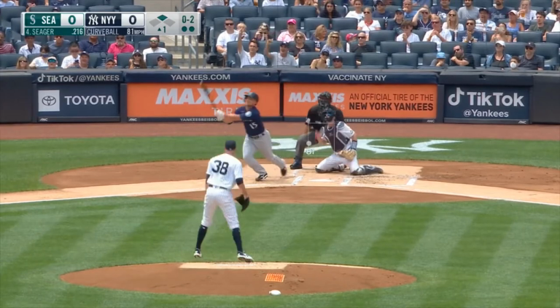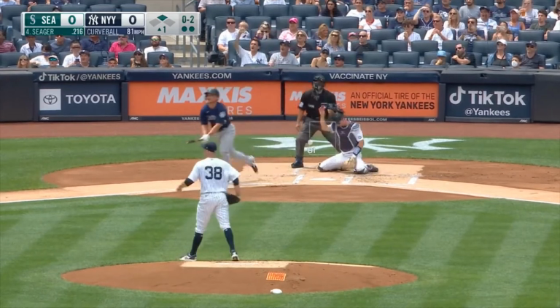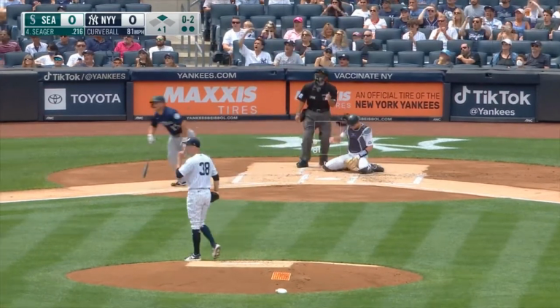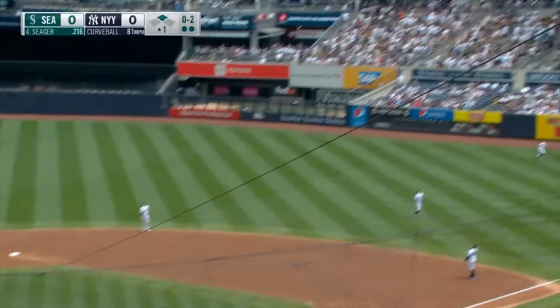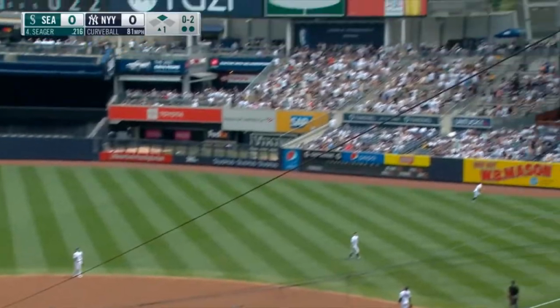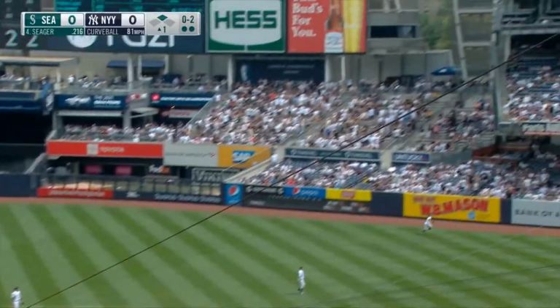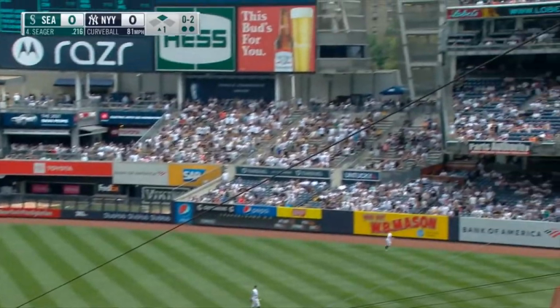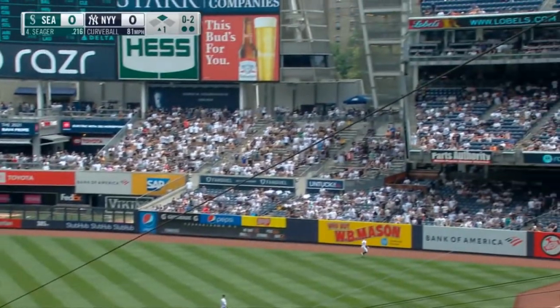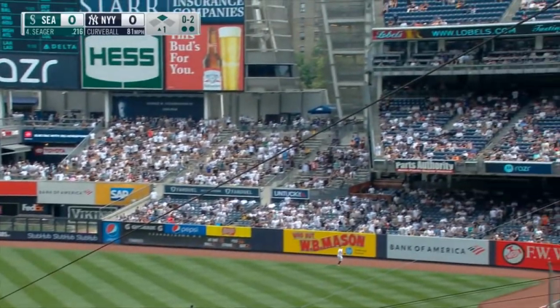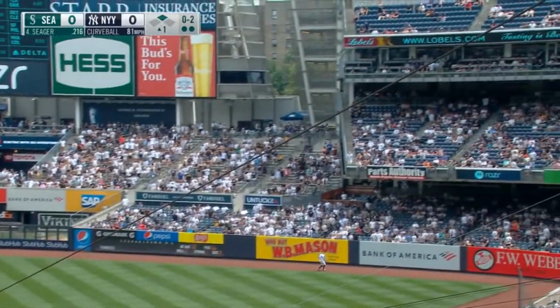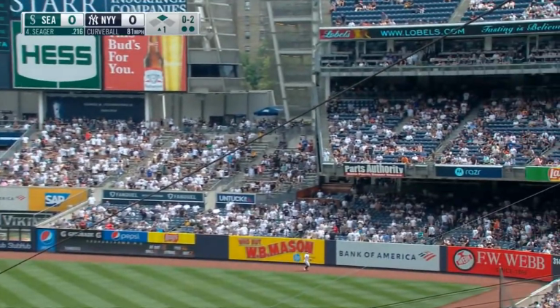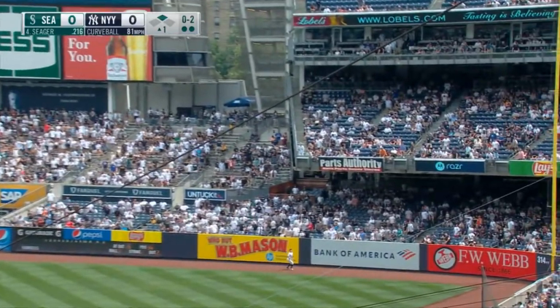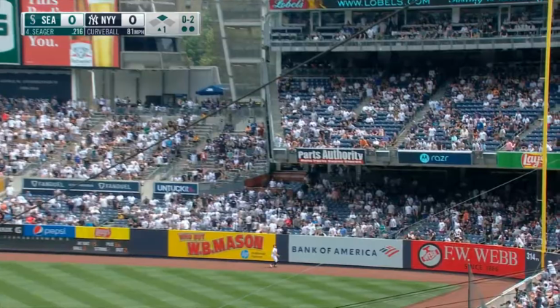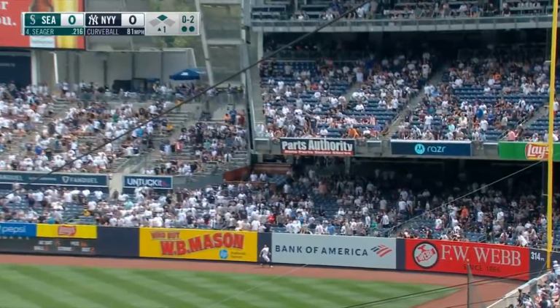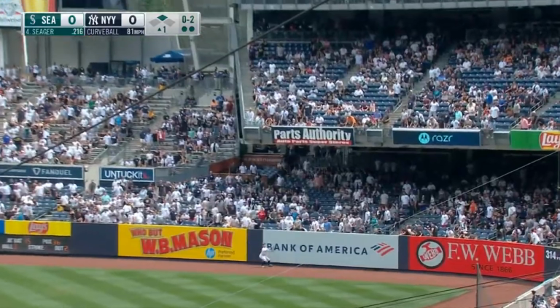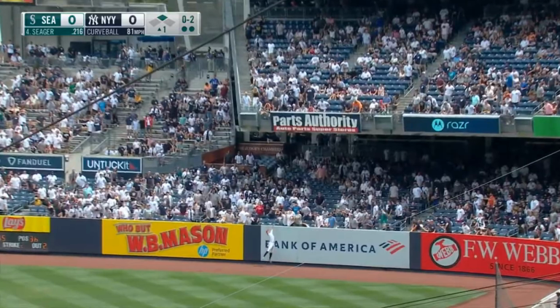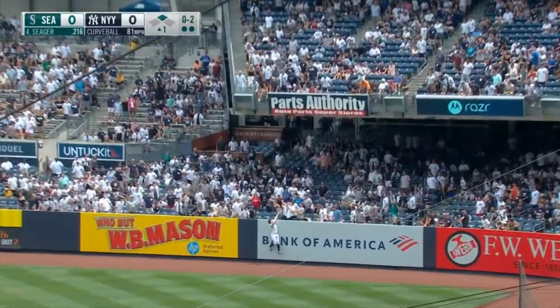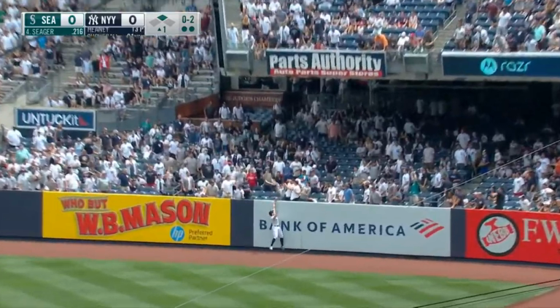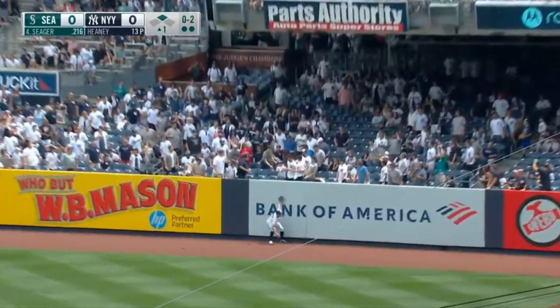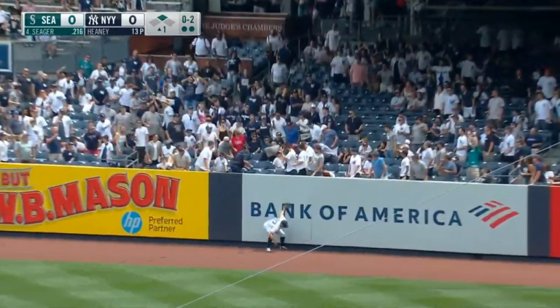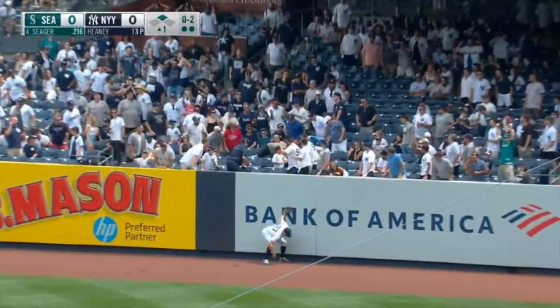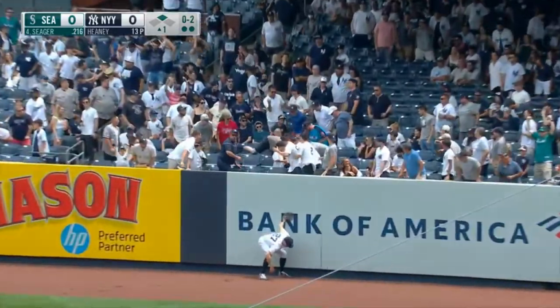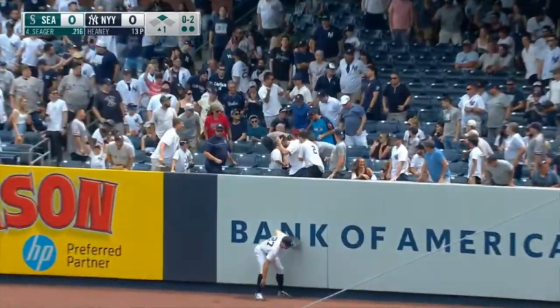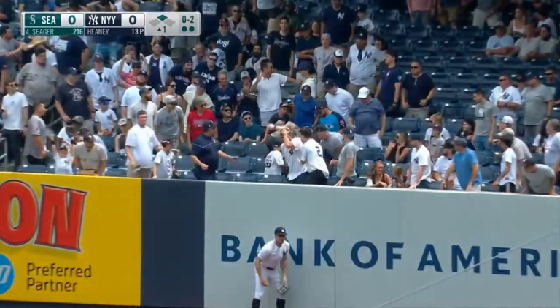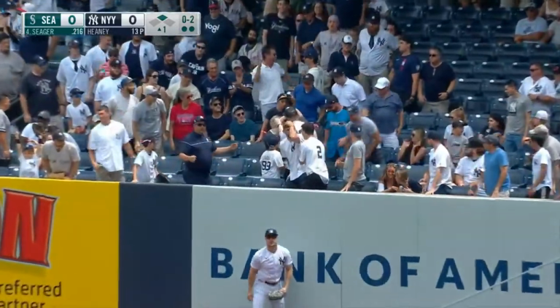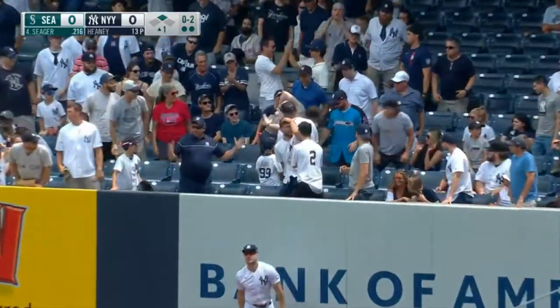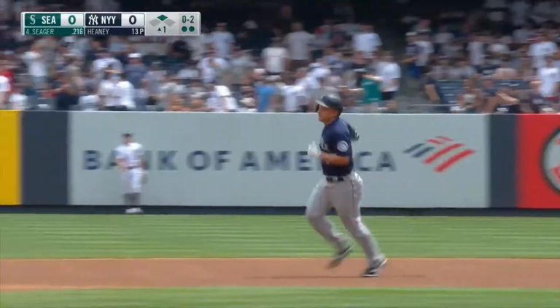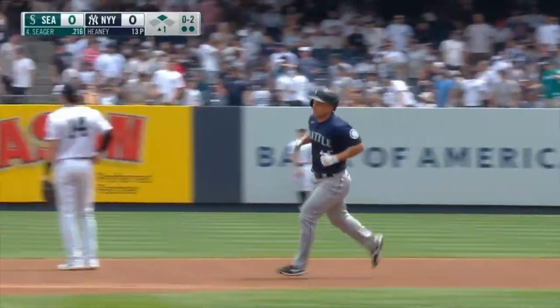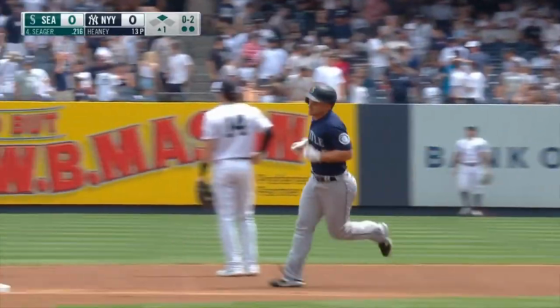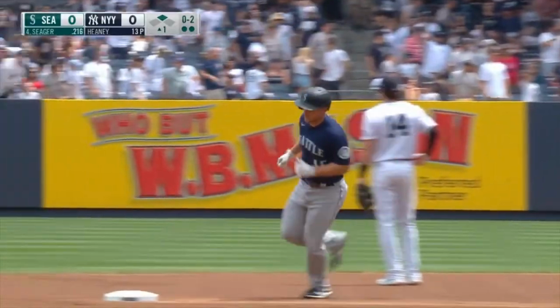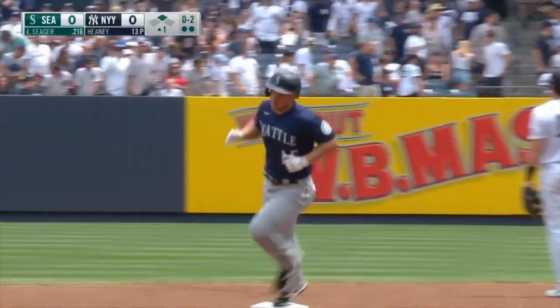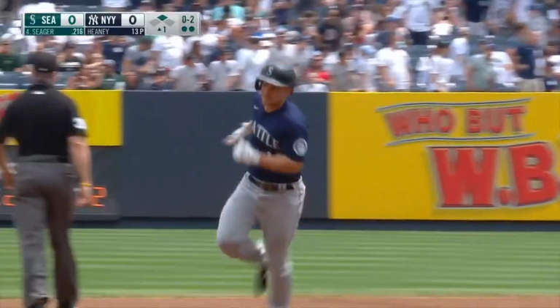High fly ball to right field. Going back is Stanton — he's on the track, he's at the wall. He leaps. See ya. A two-run home run for Seager.